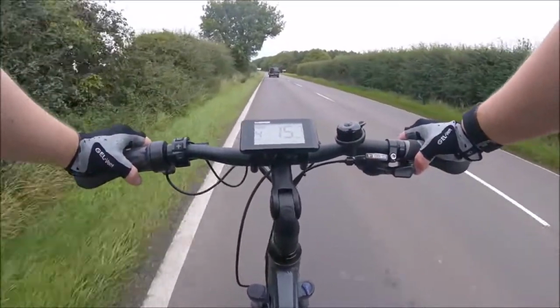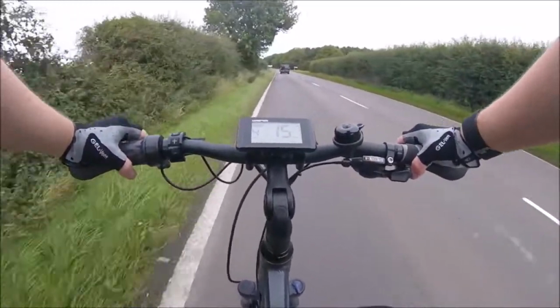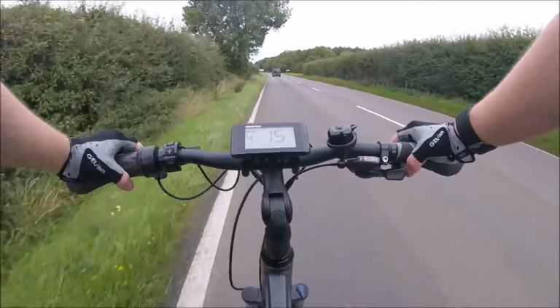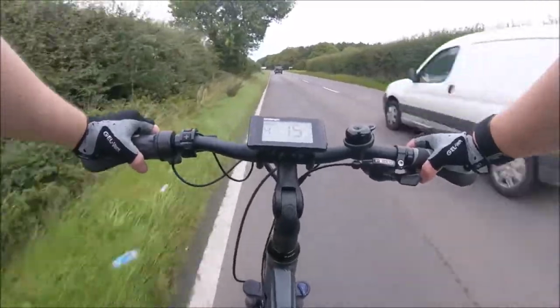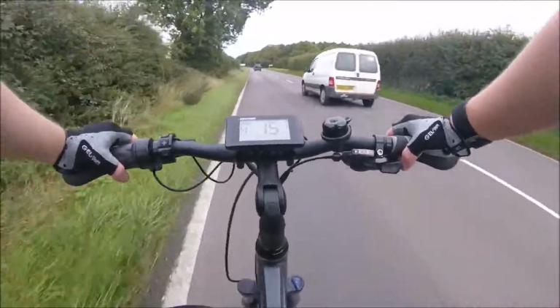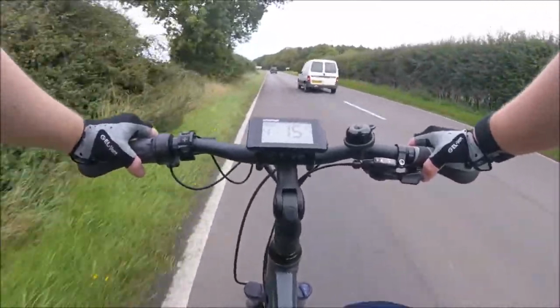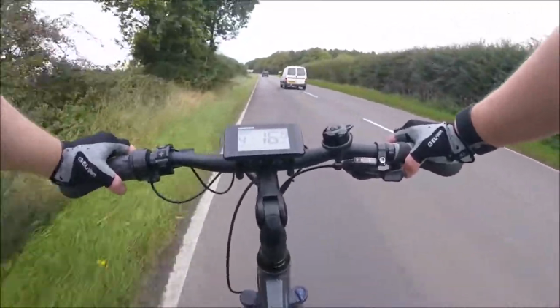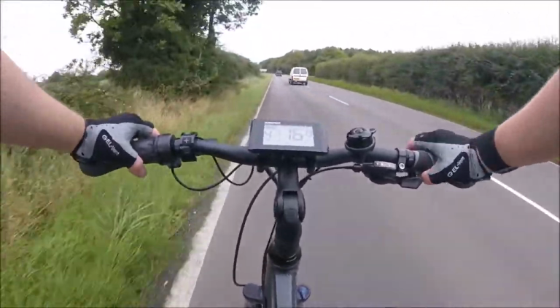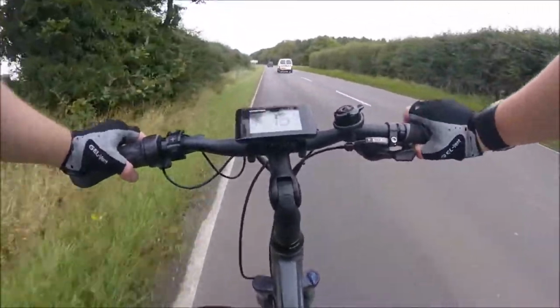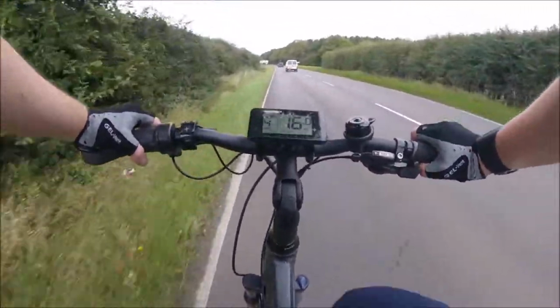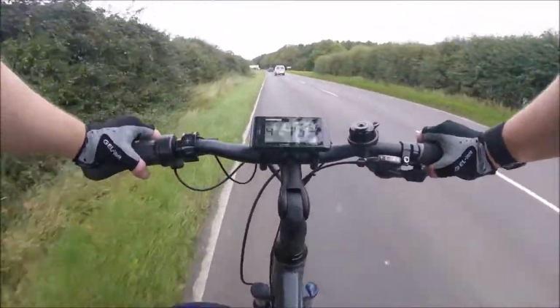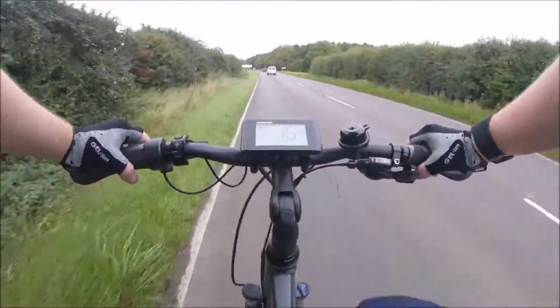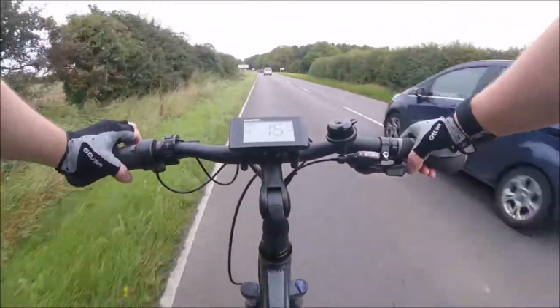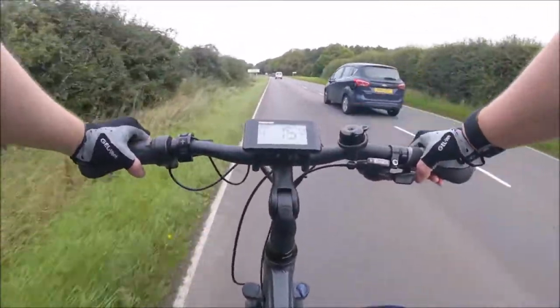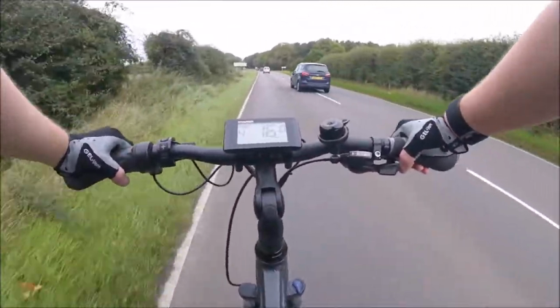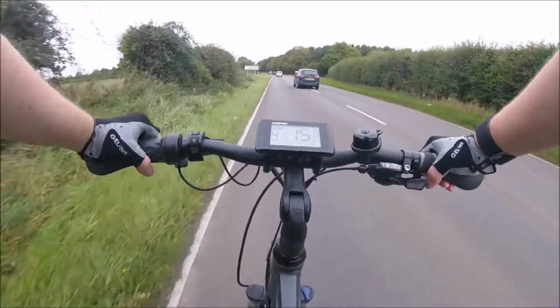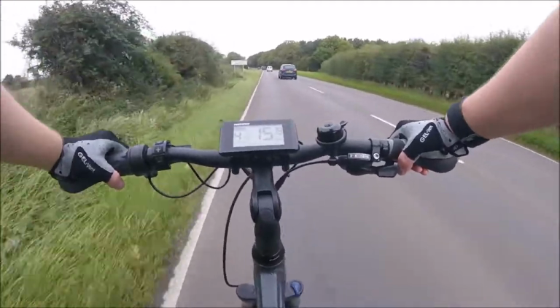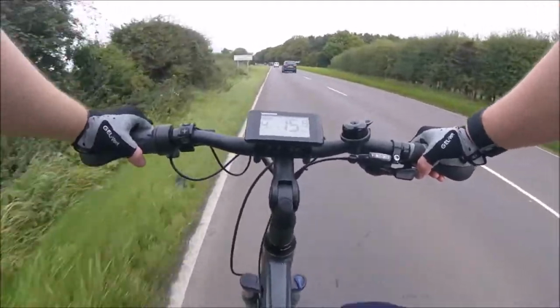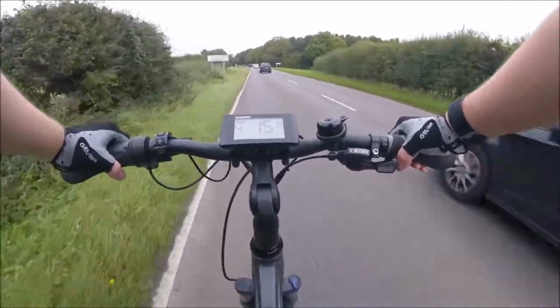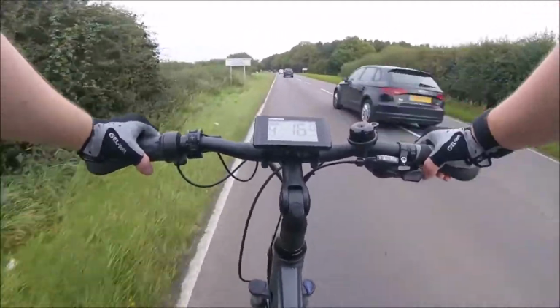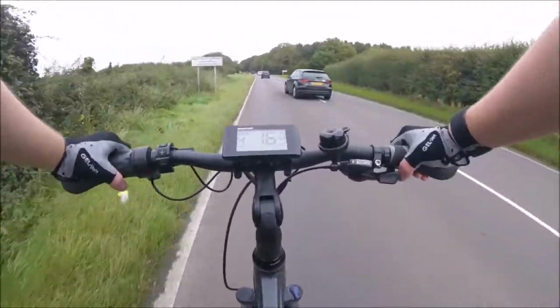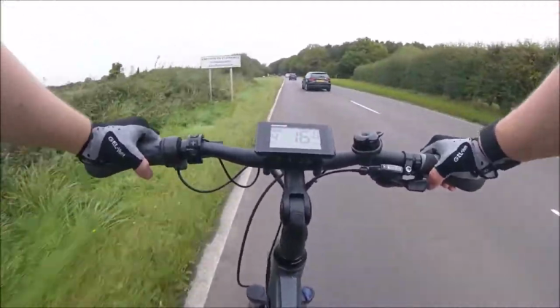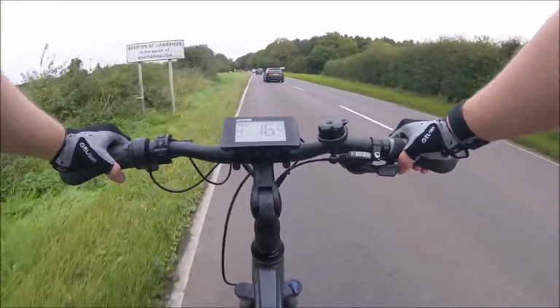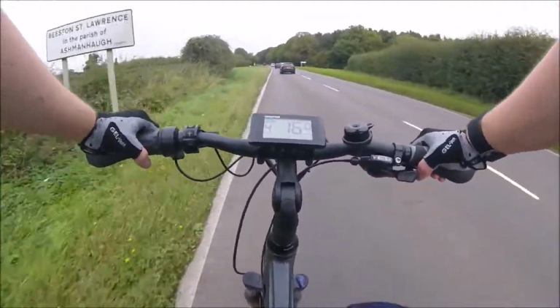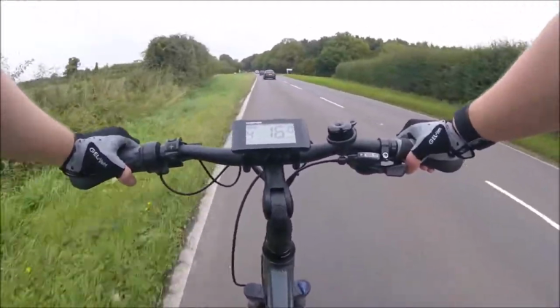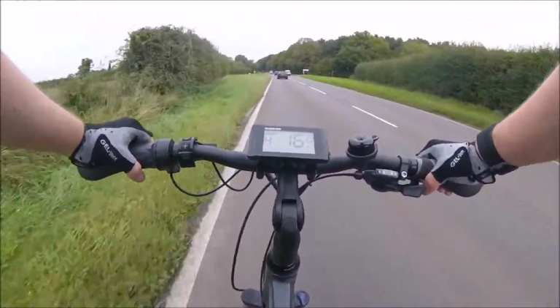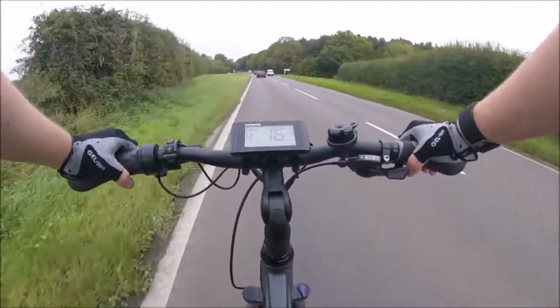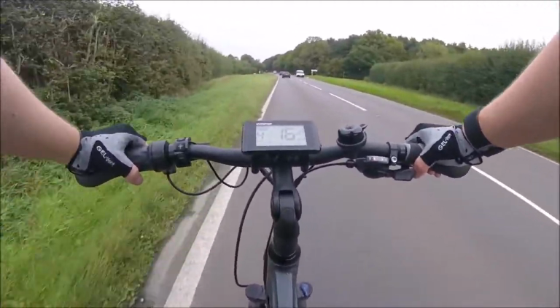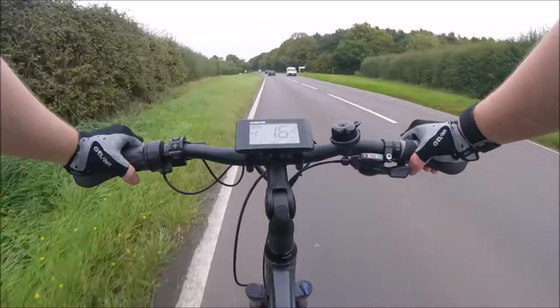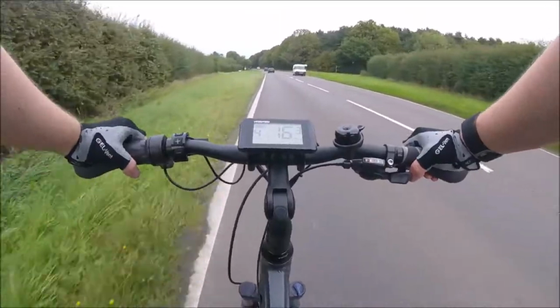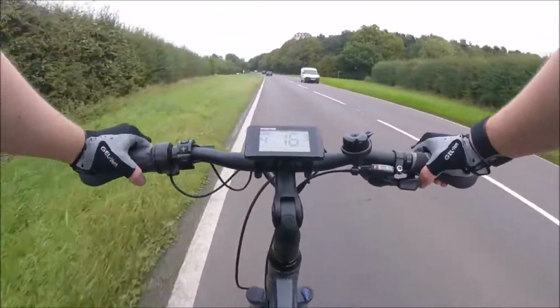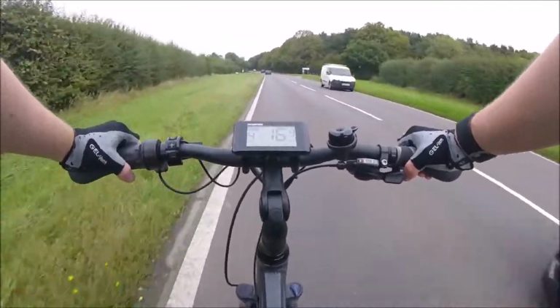This clip shows the type of video footage you'll get if you use a GoPro Session 4 camera on a chest mount. Out of all the different types of mounts and bike mounts I own, I have to say that the chest strap is my personal favourite mount to use when recording my rides out.